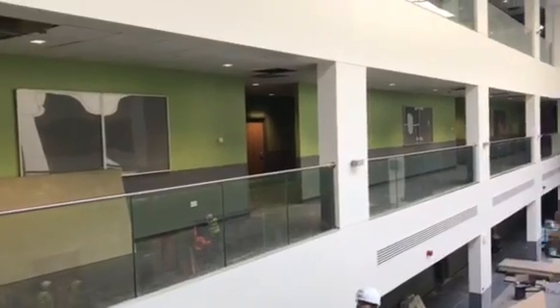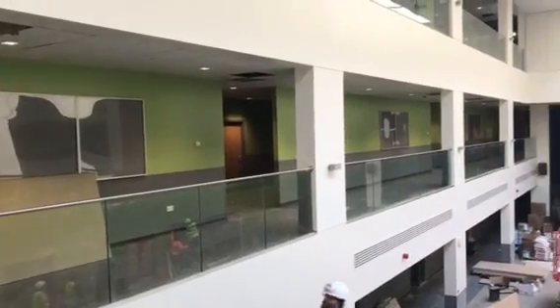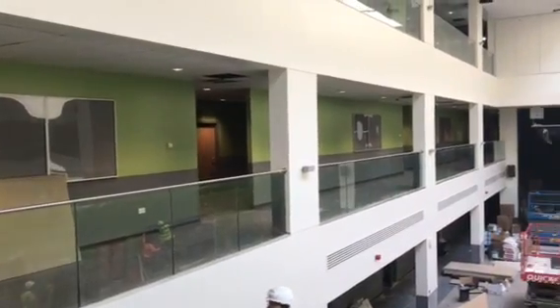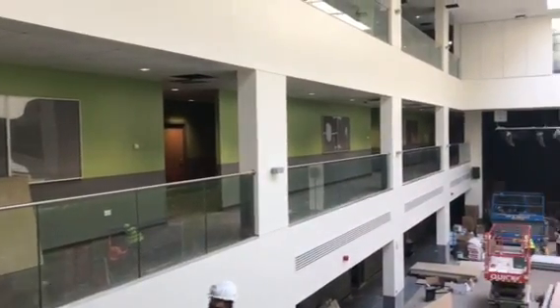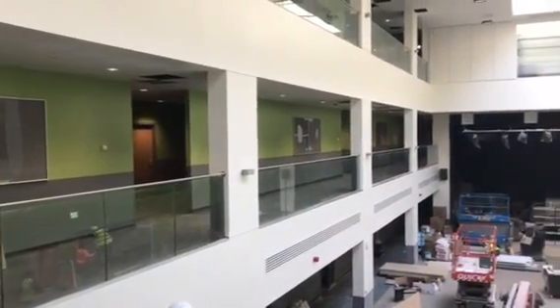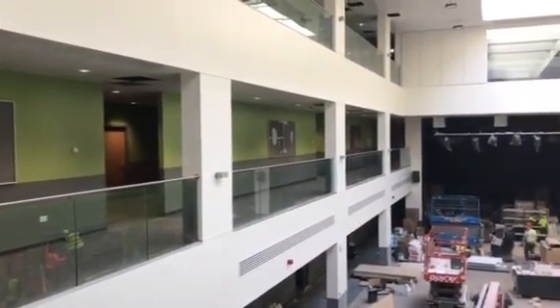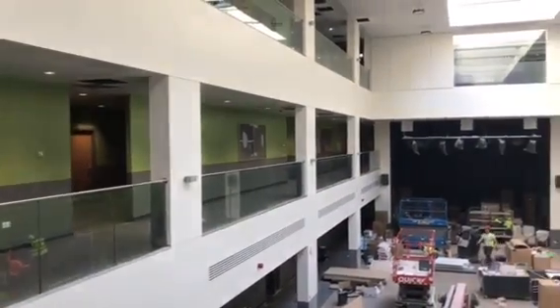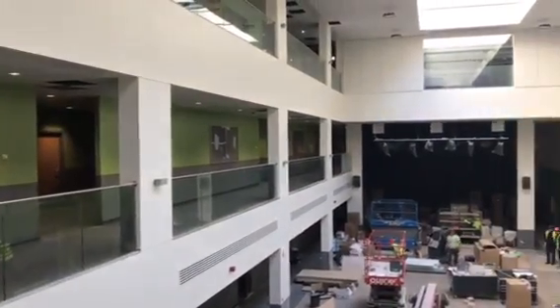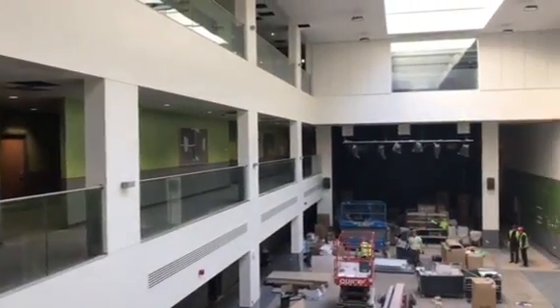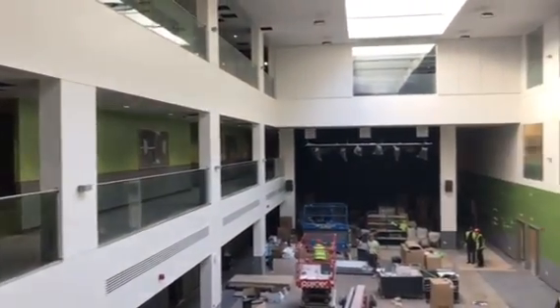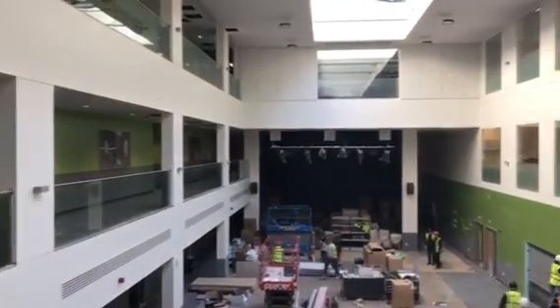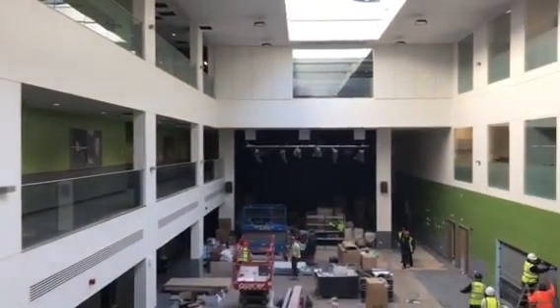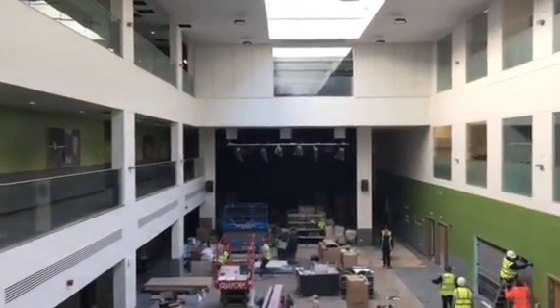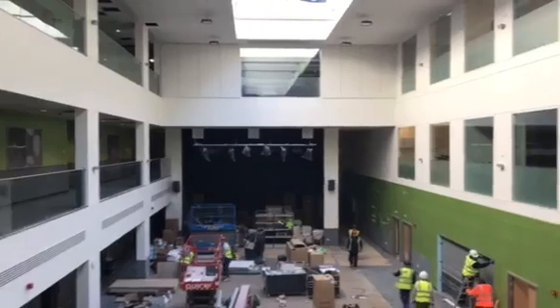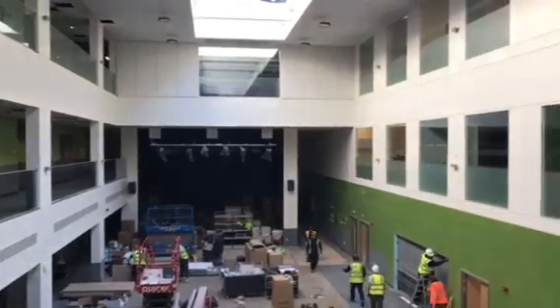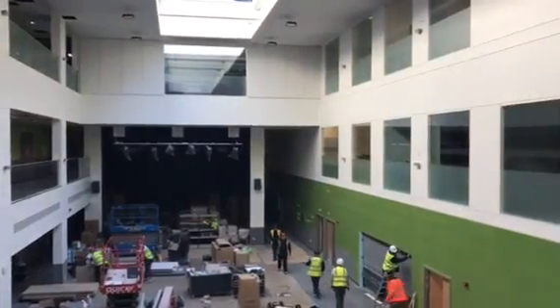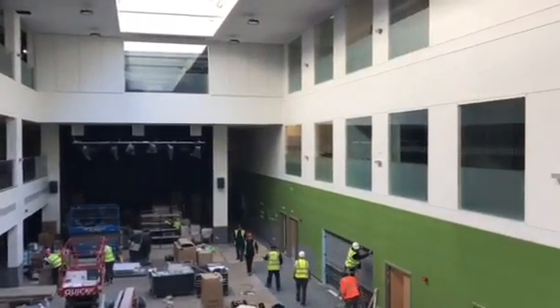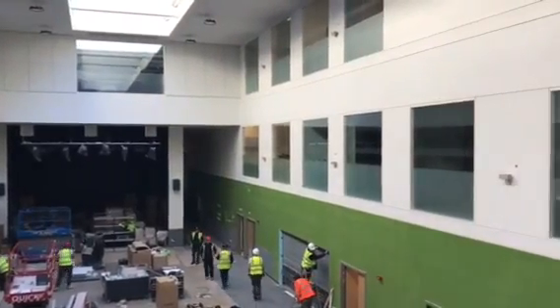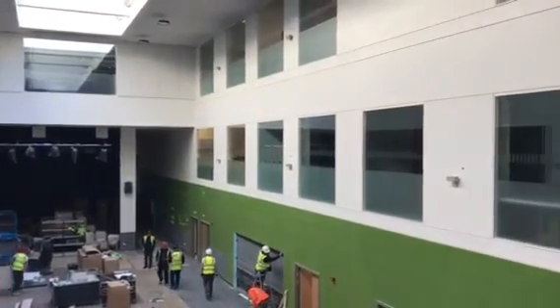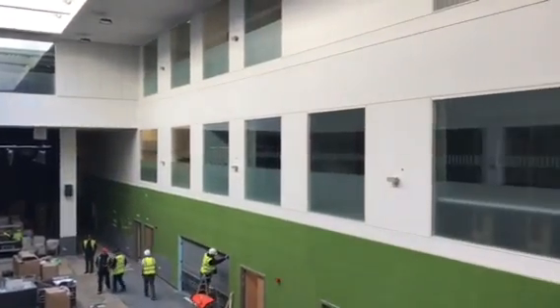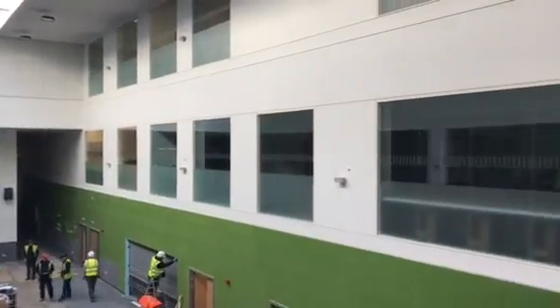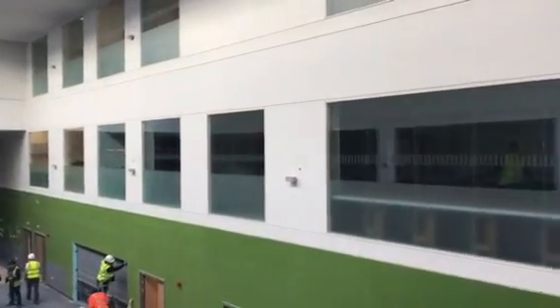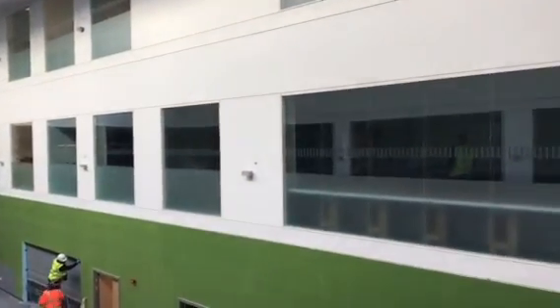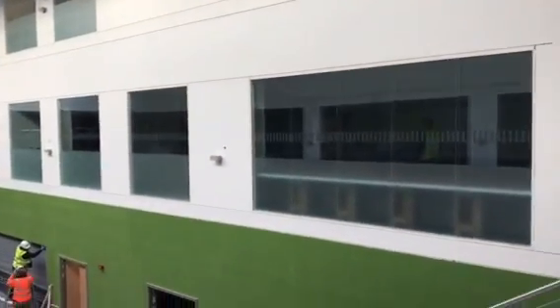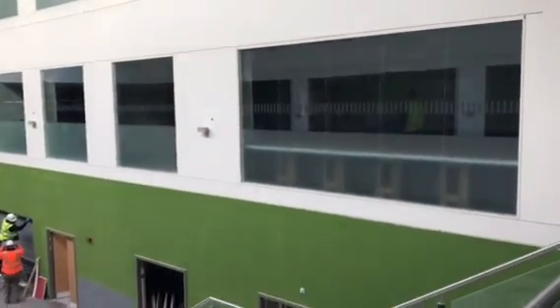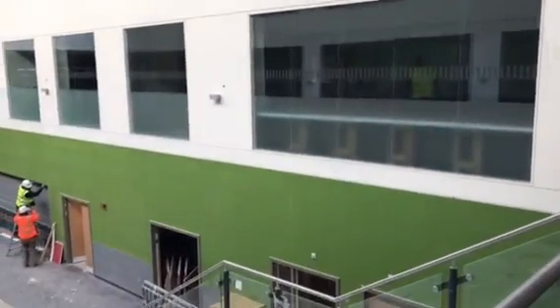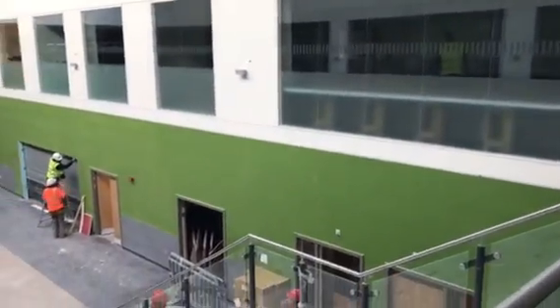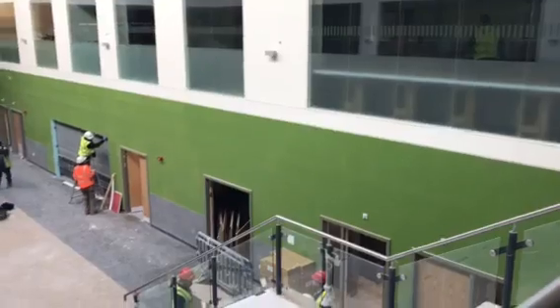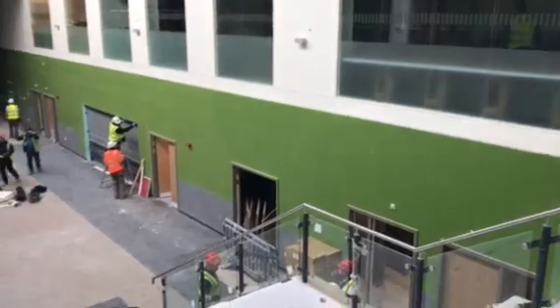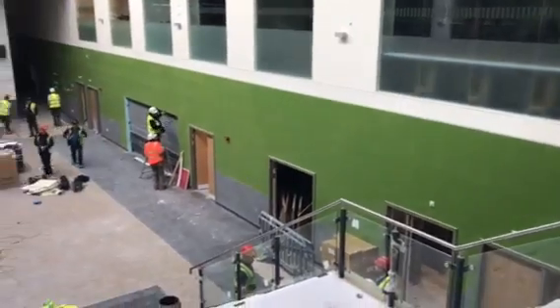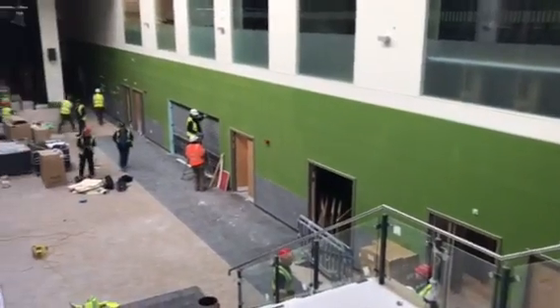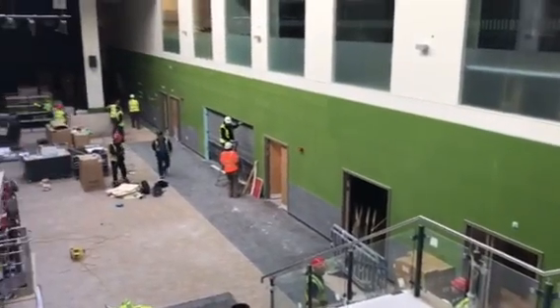With a week to go, there's still some work to be done on the ground floor and a few classrooms on the first floor. But by and large, all the classrooms are ready on the first, second and third floors, and we're excited for the move.